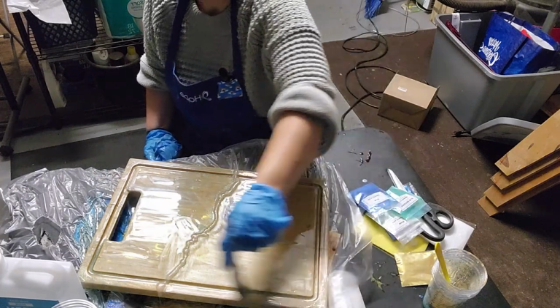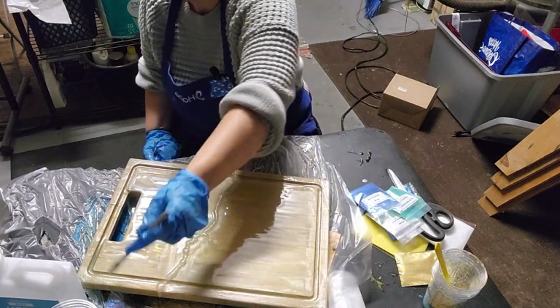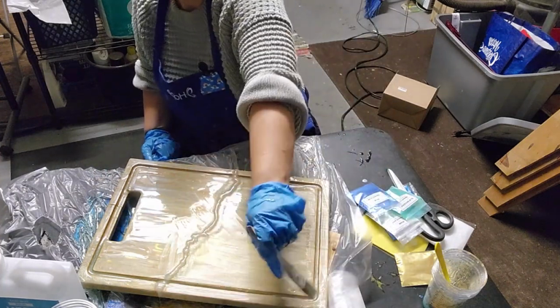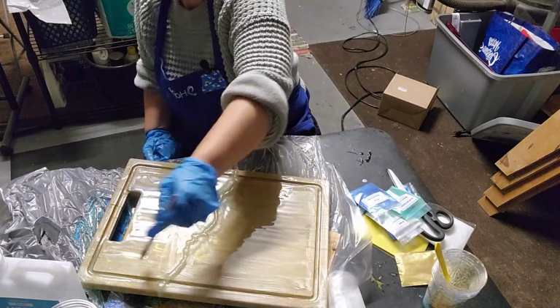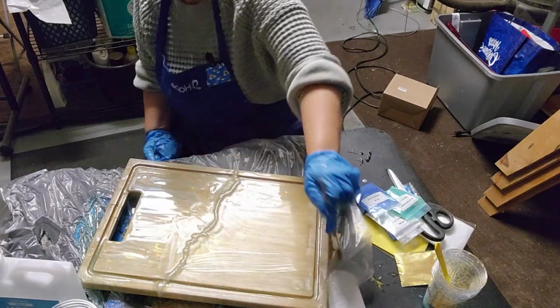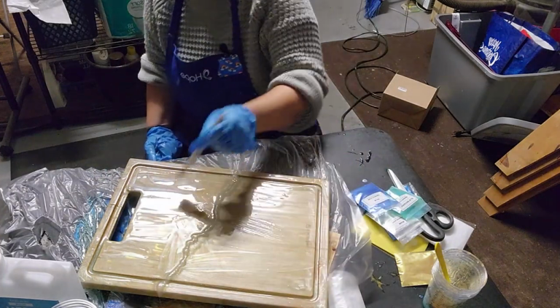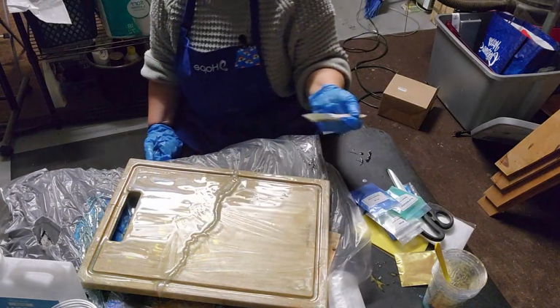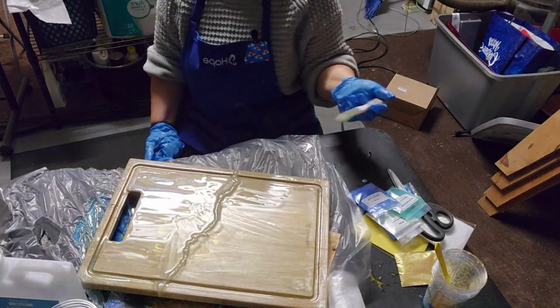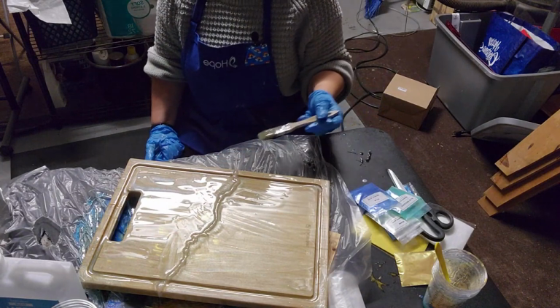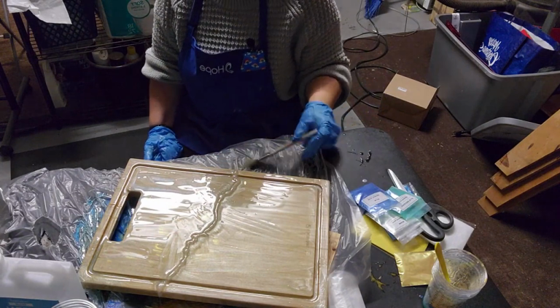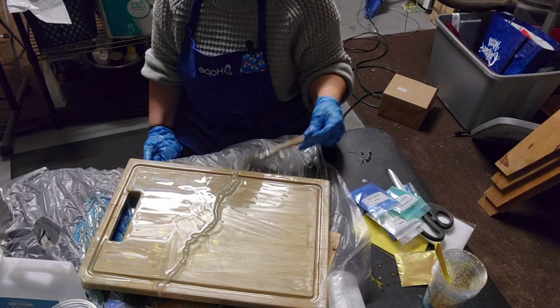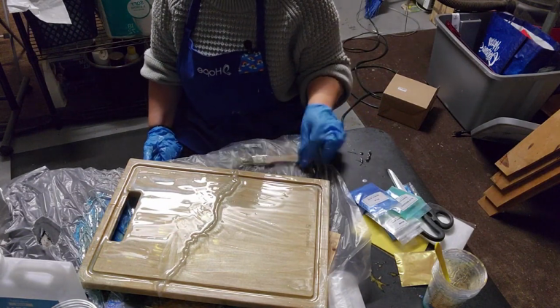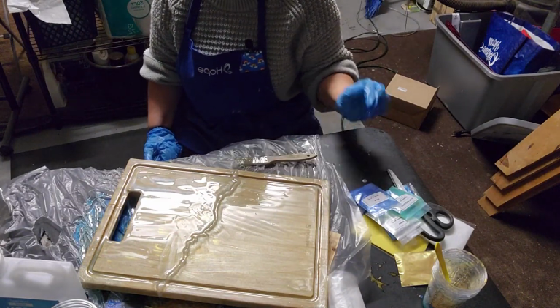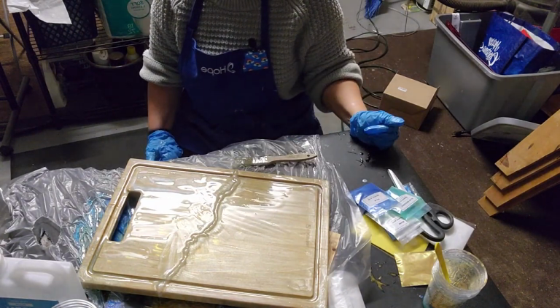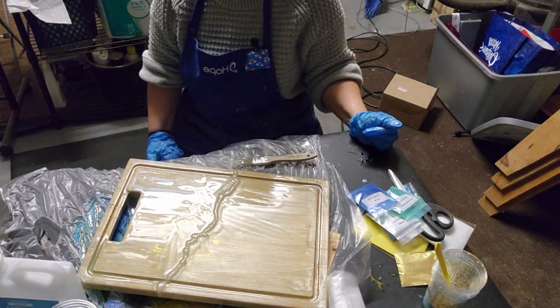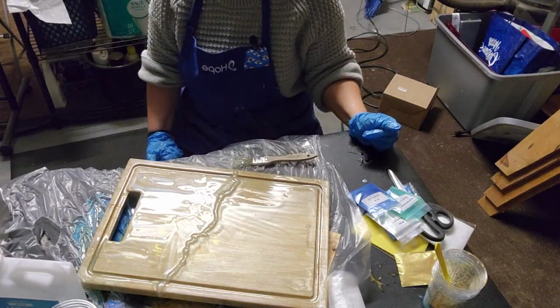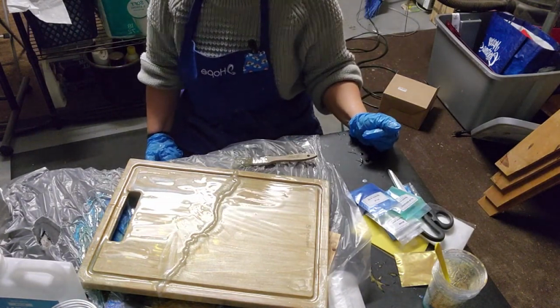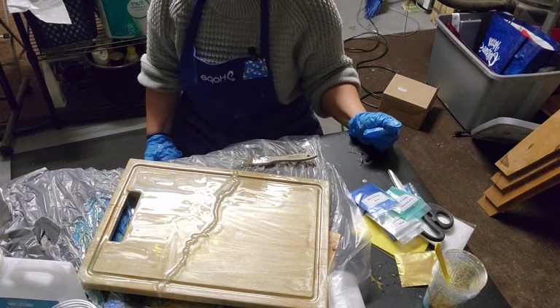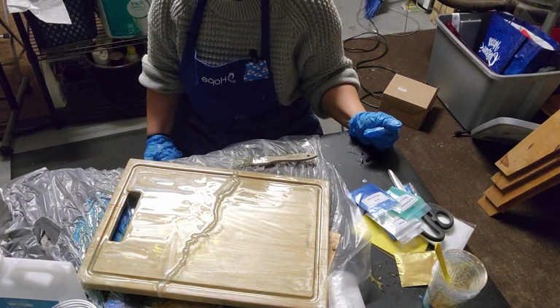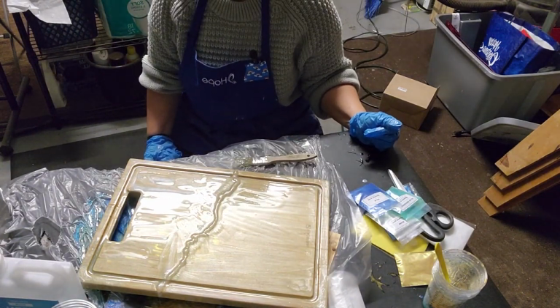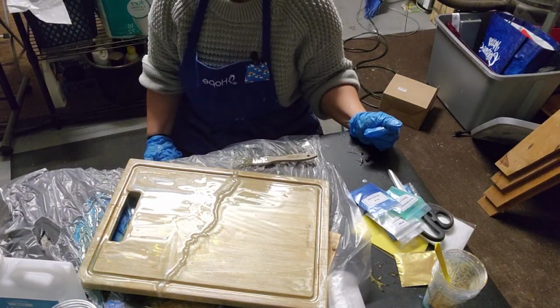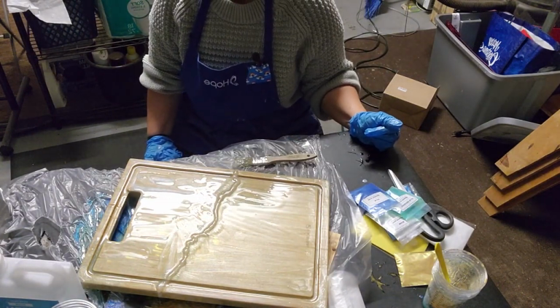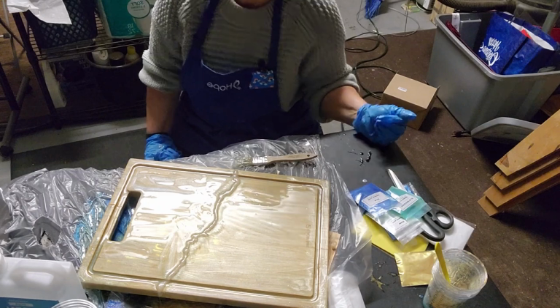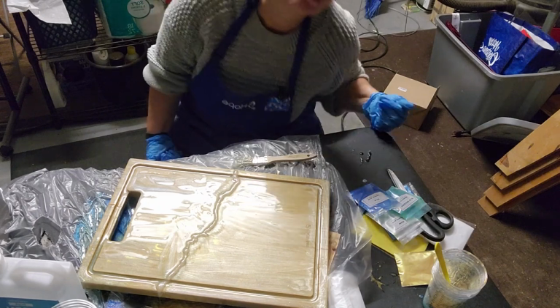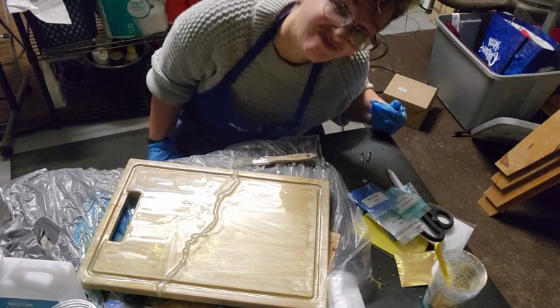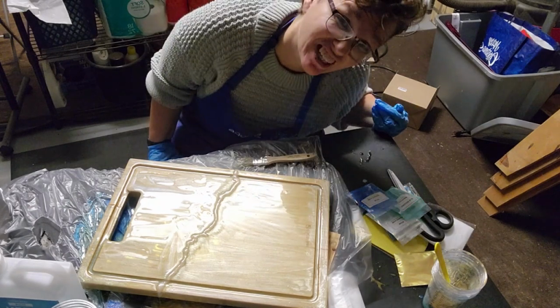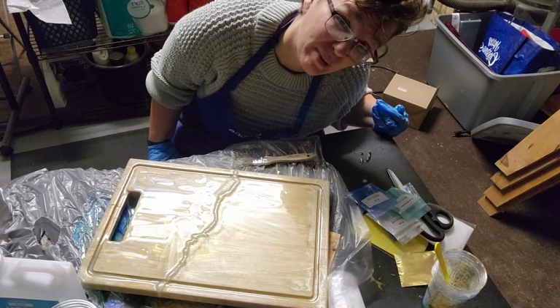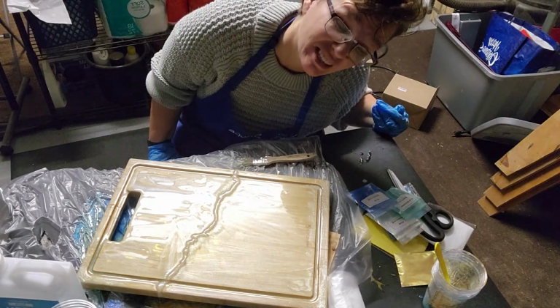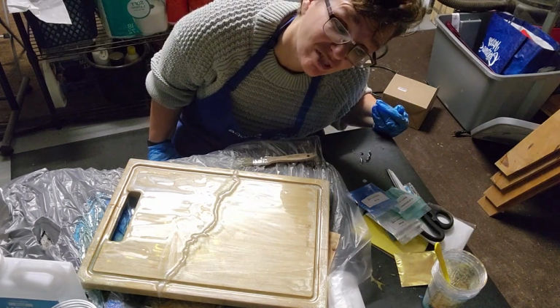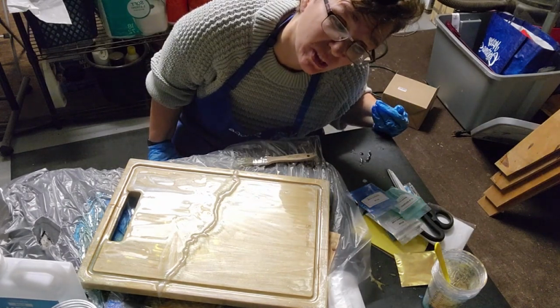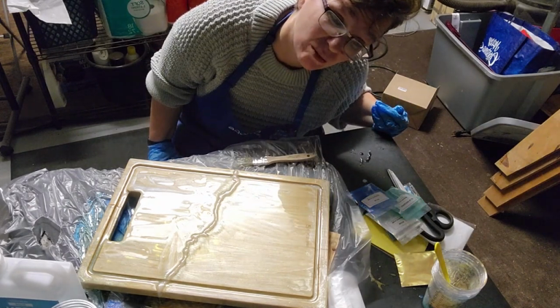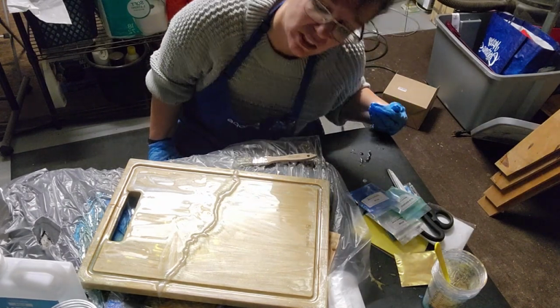Okay, so now I'm going to let this sit and dry. I'll be back and show you what it ended up looking like.